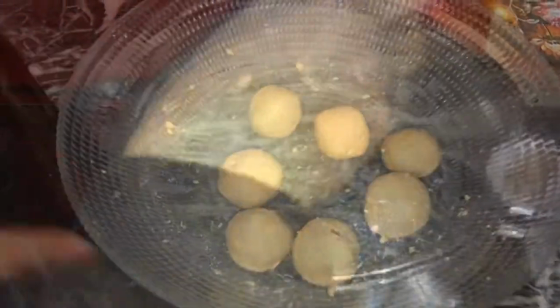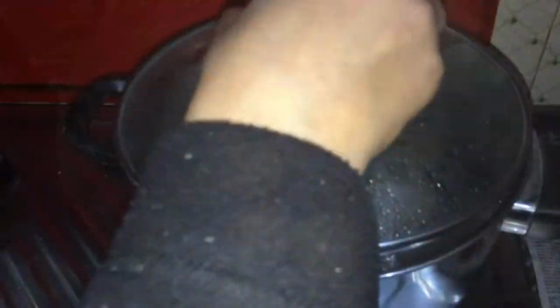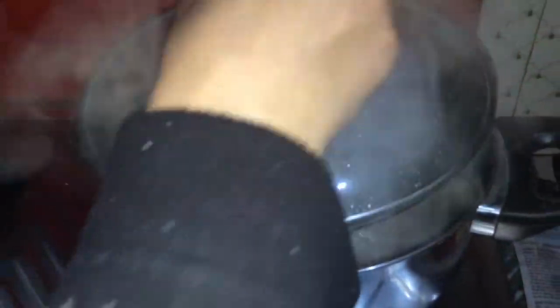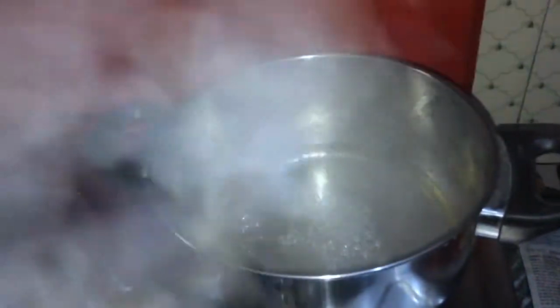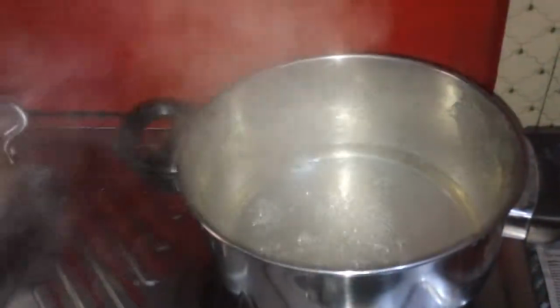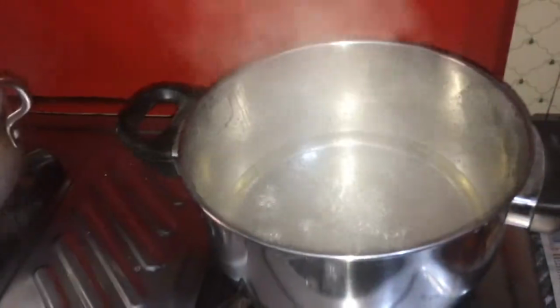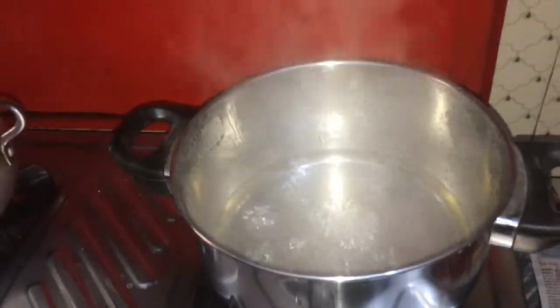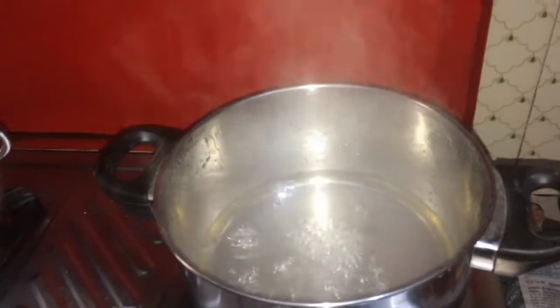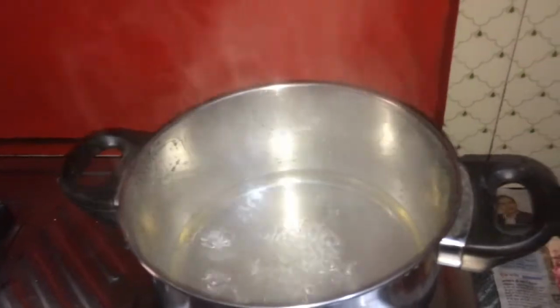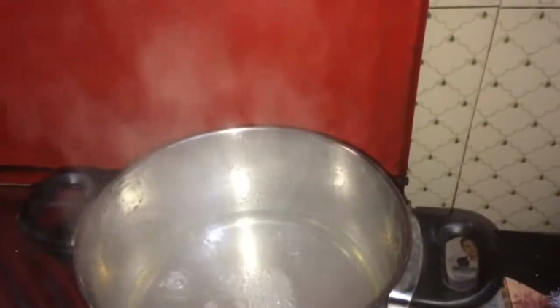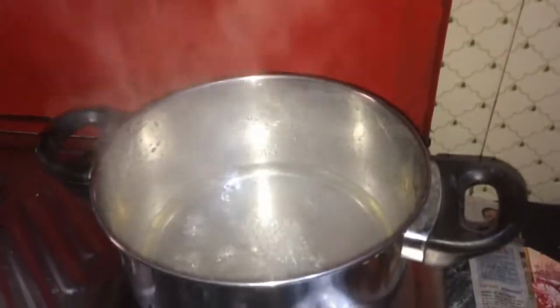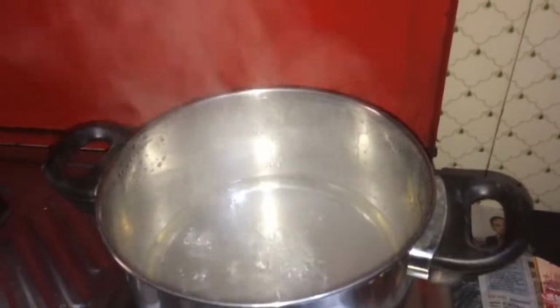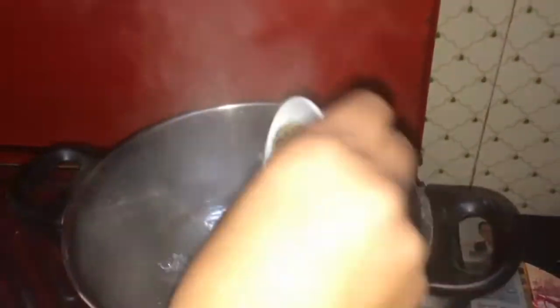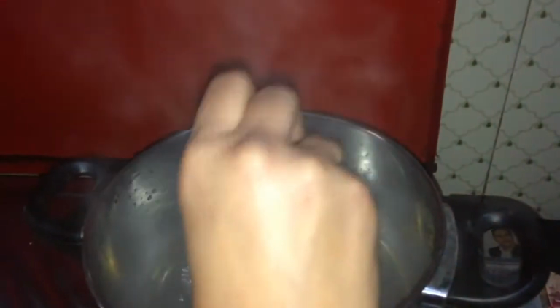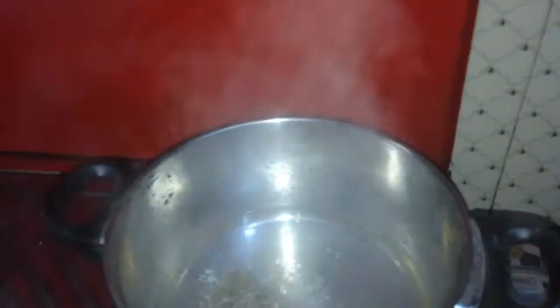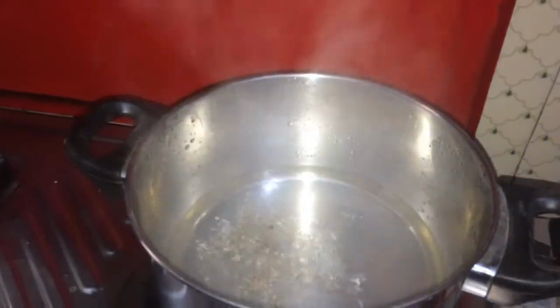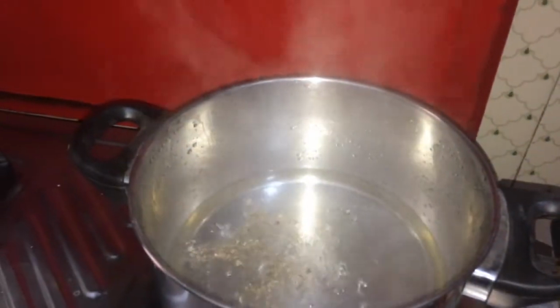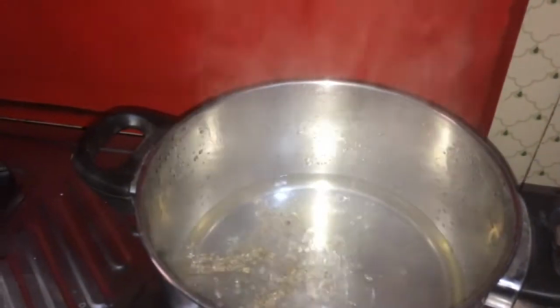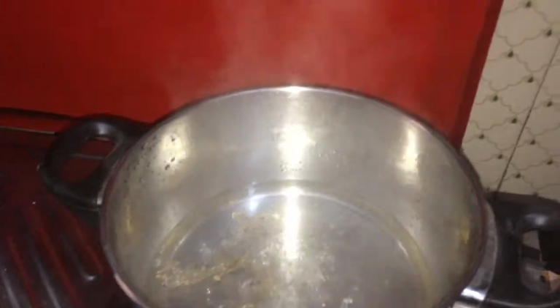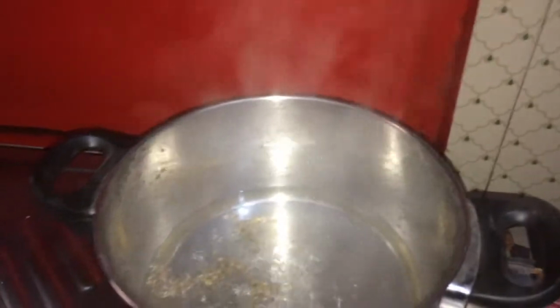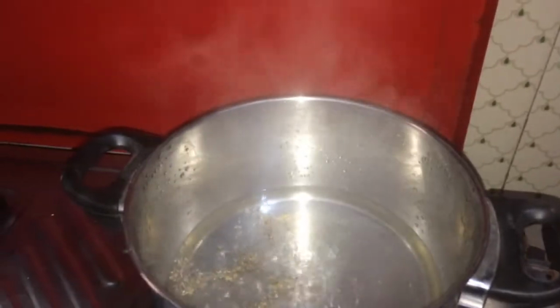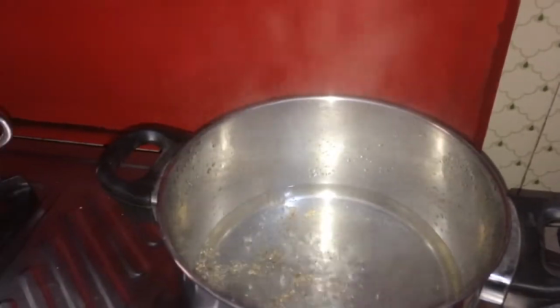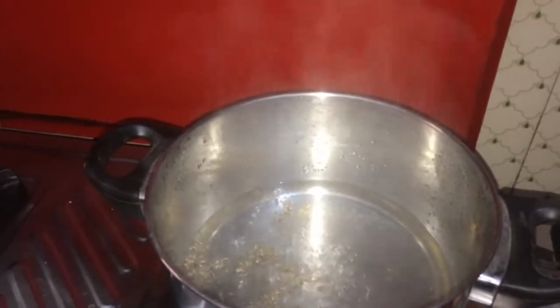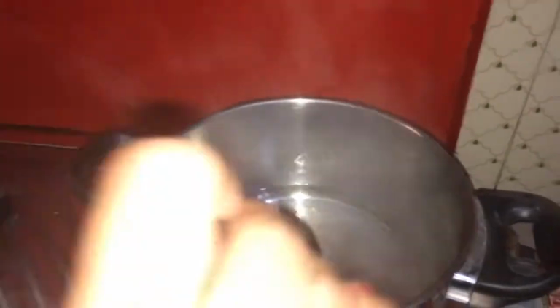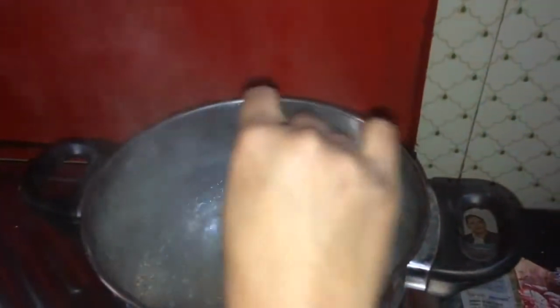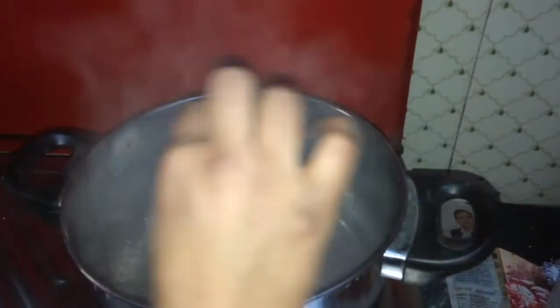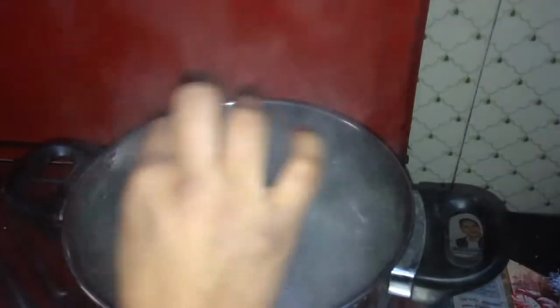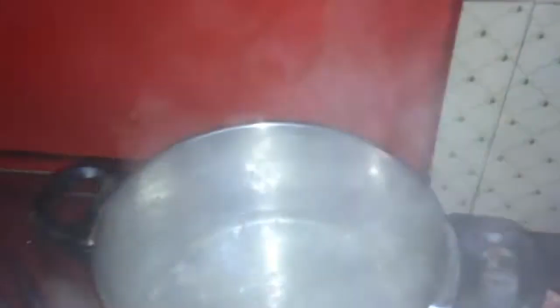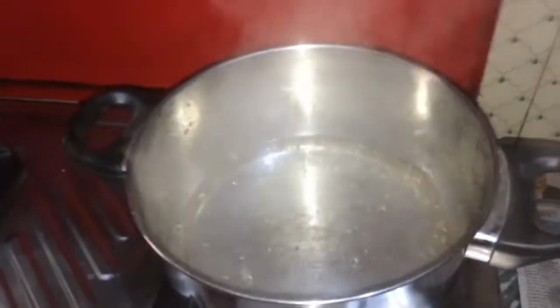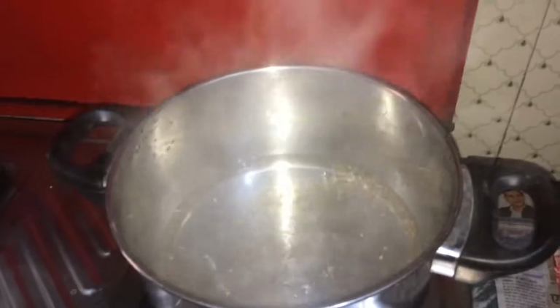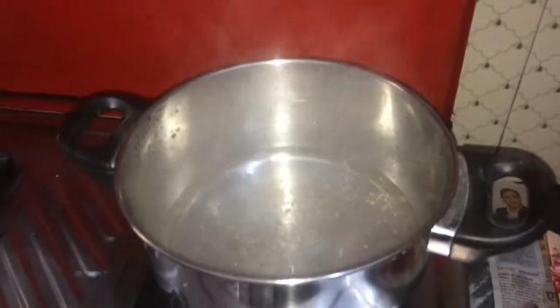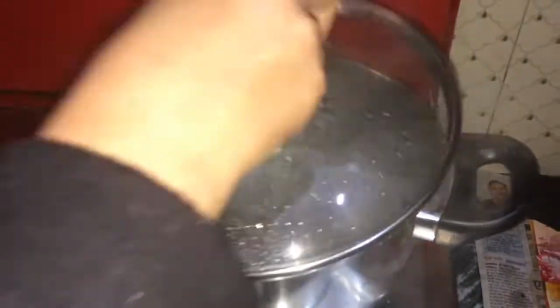Check our sugar syrup — it is almost ready. Add a pinch of cardamom powder, stir it gently, and cover with the lid.